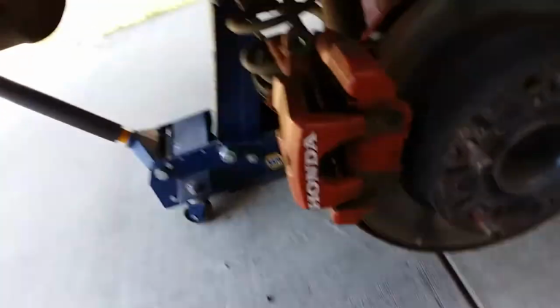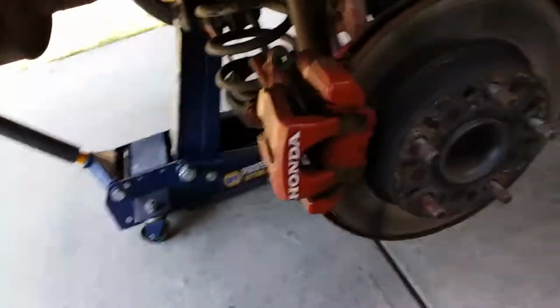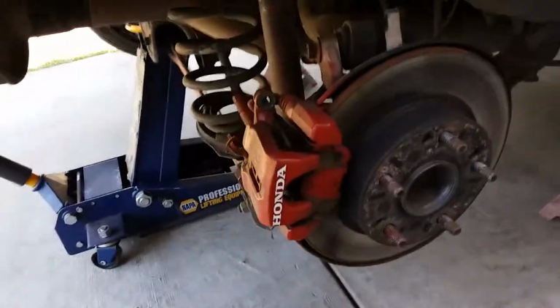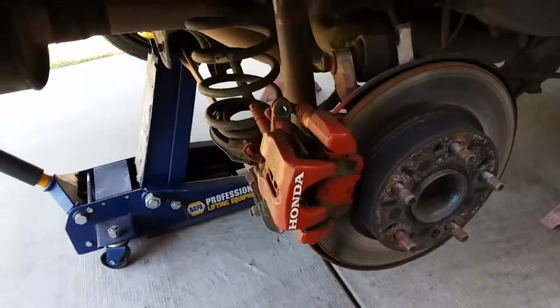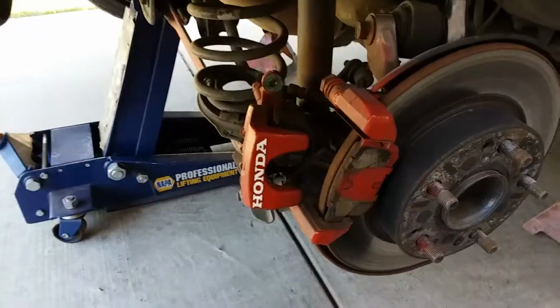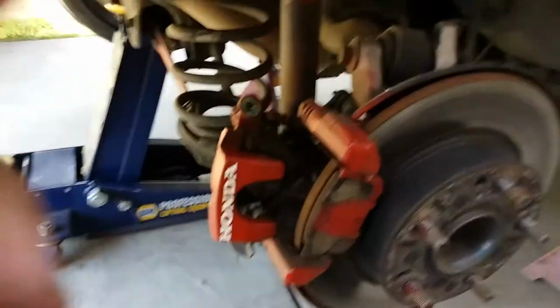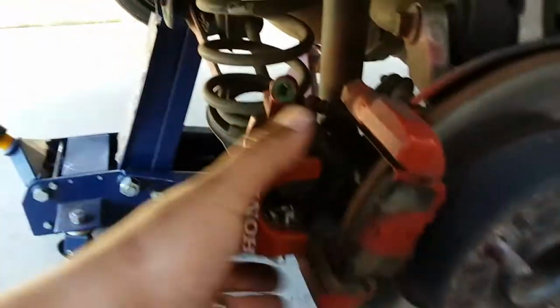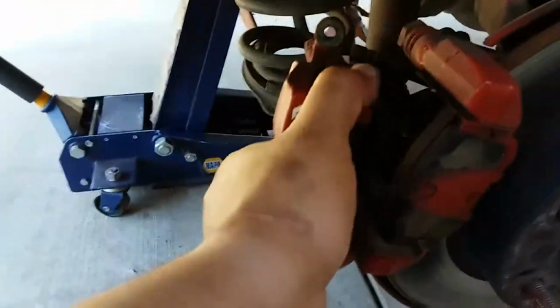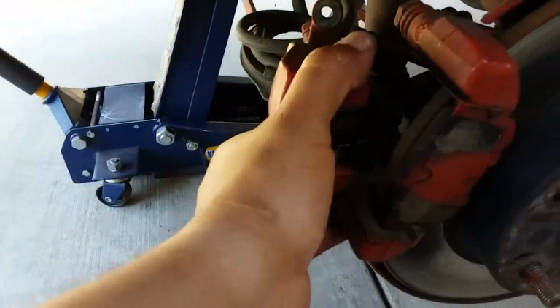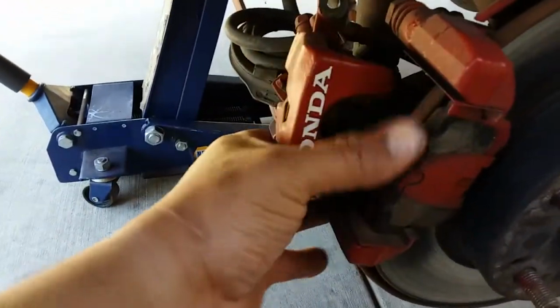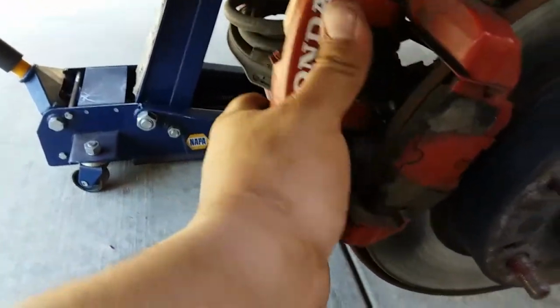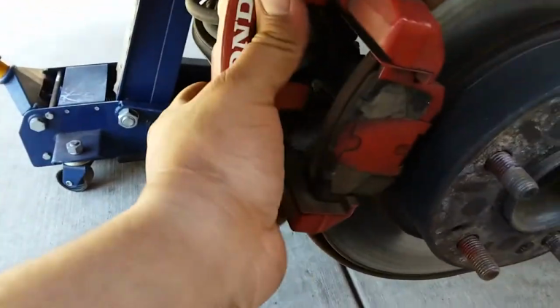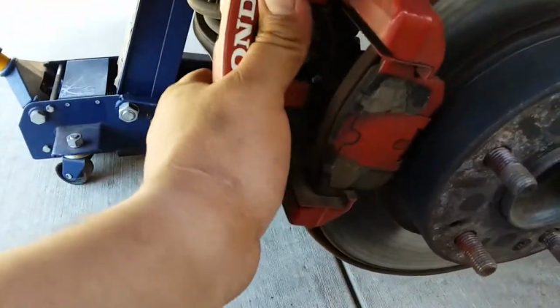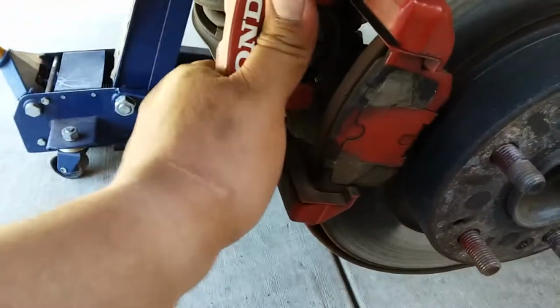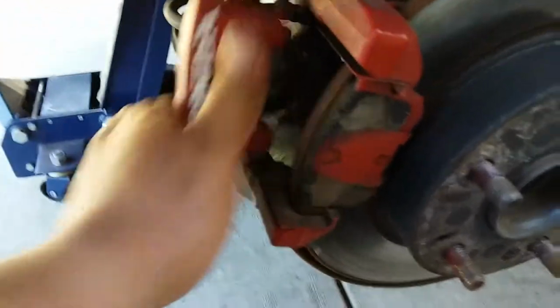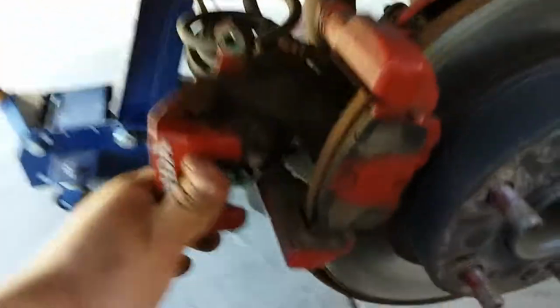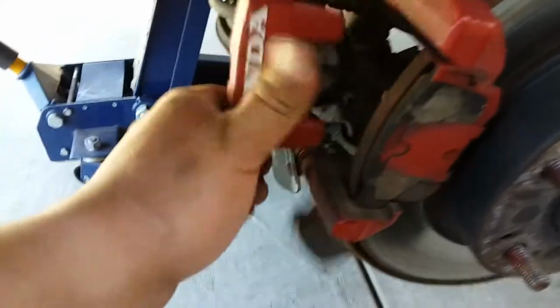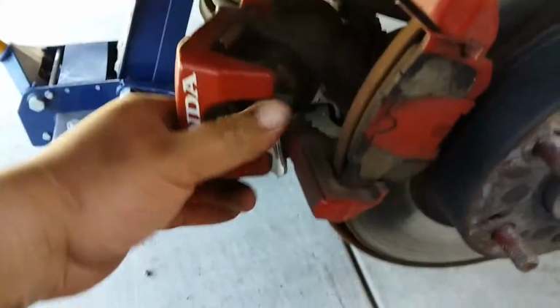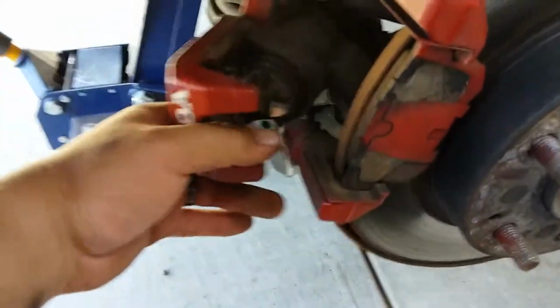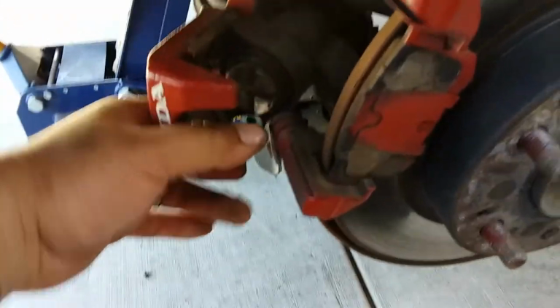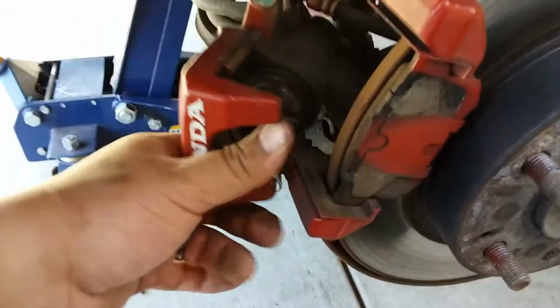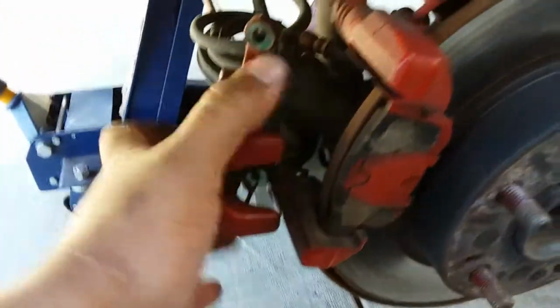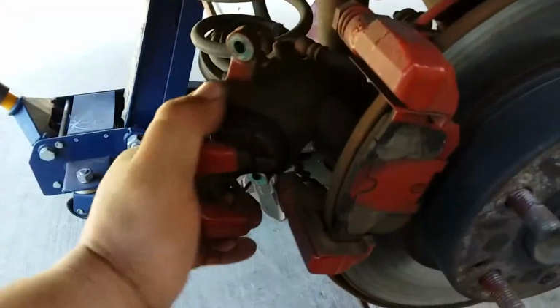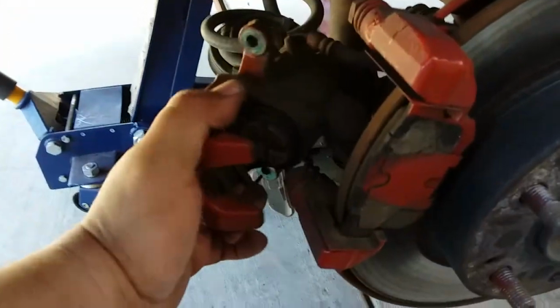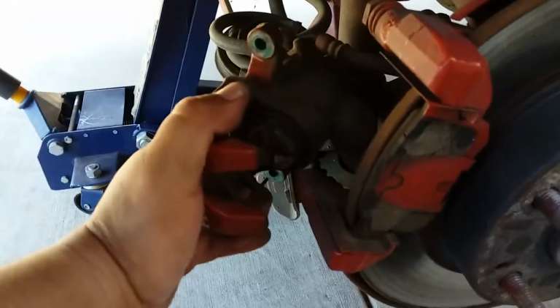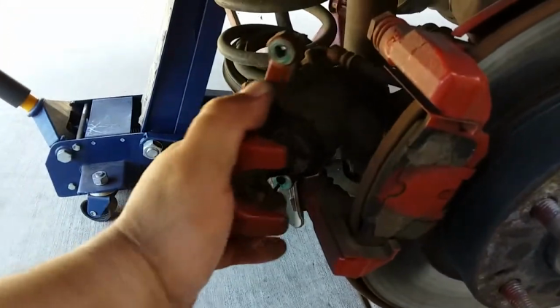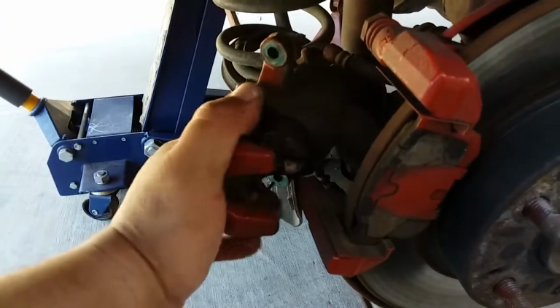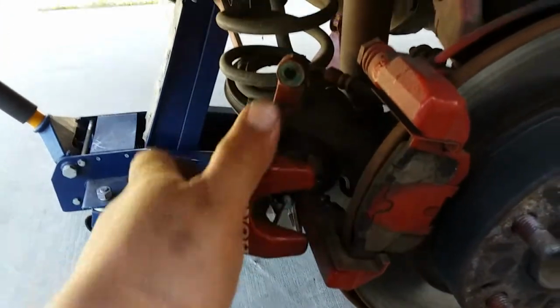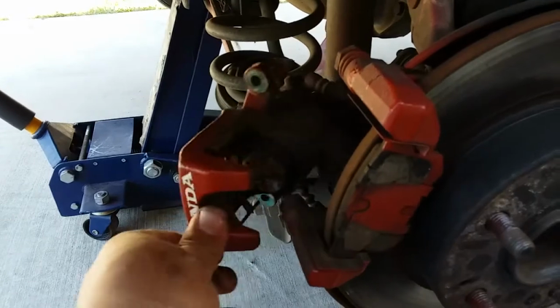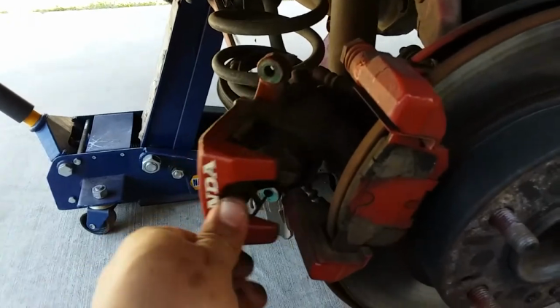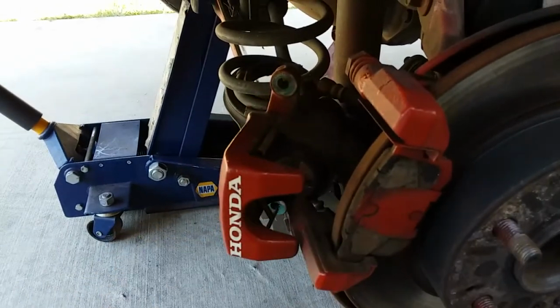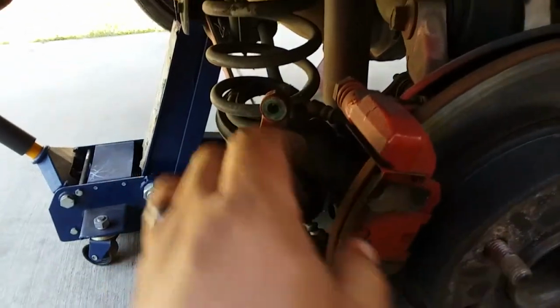It's coming out. Once you have it out, the brake pads should come out with it too. Just go ahead and set it to the side.